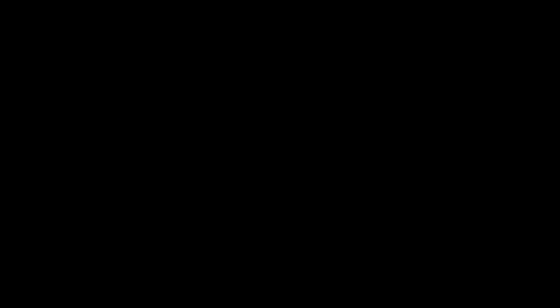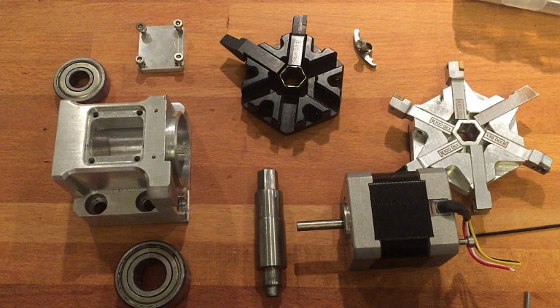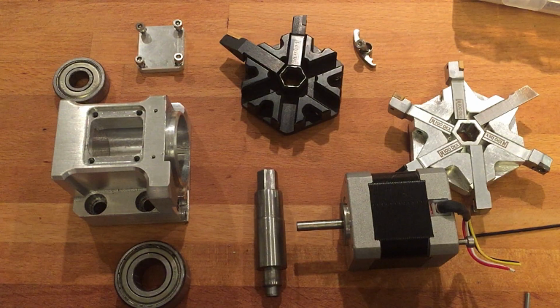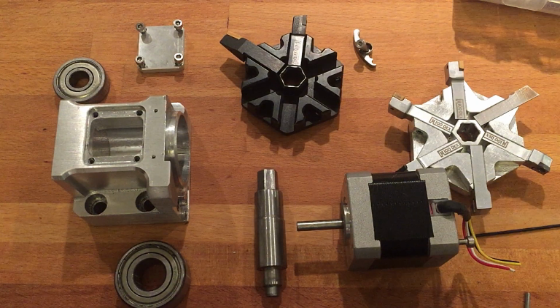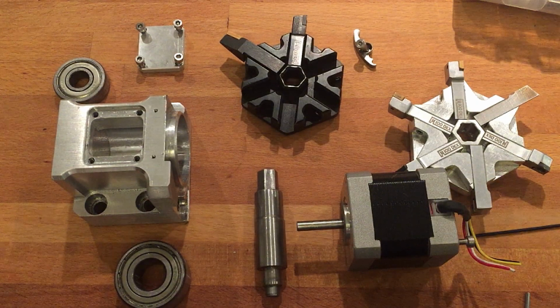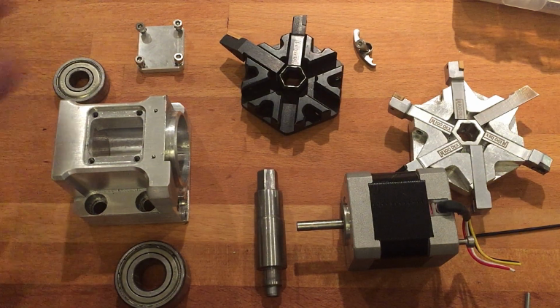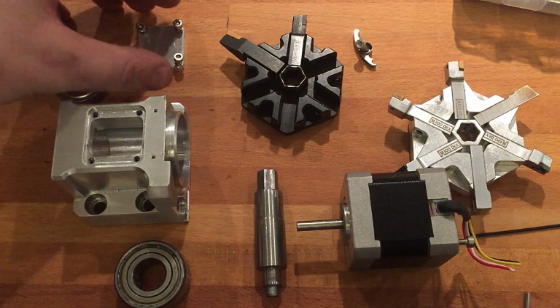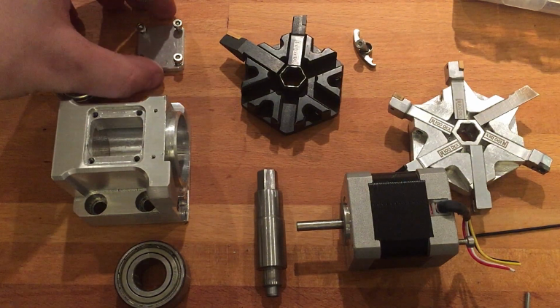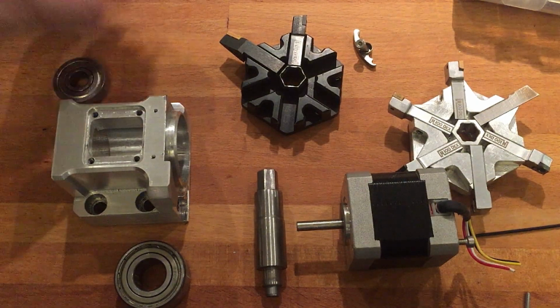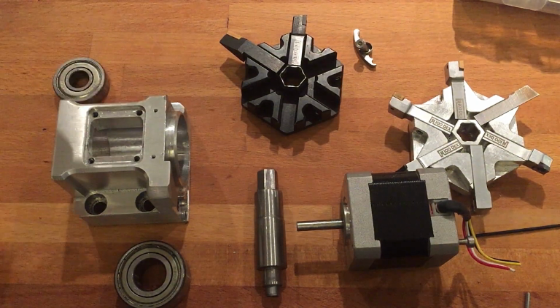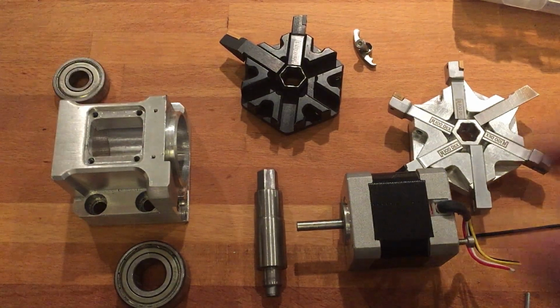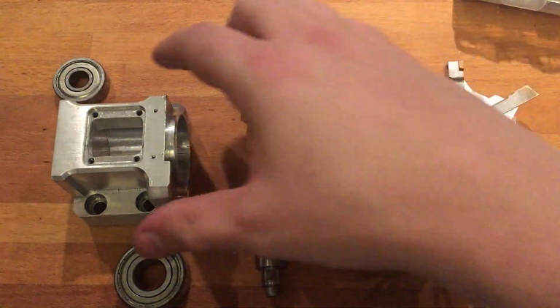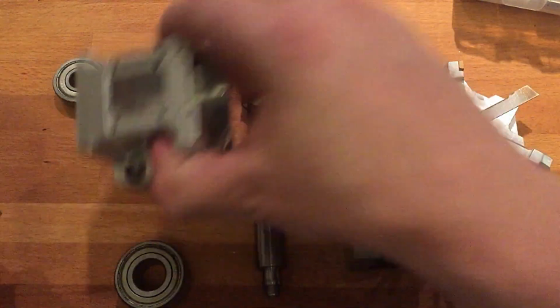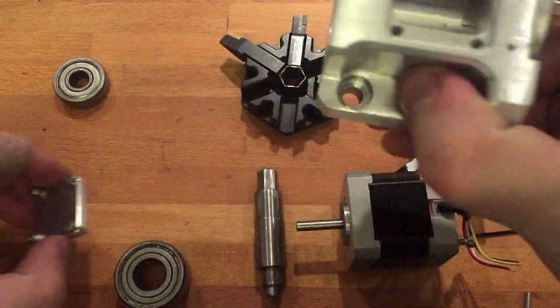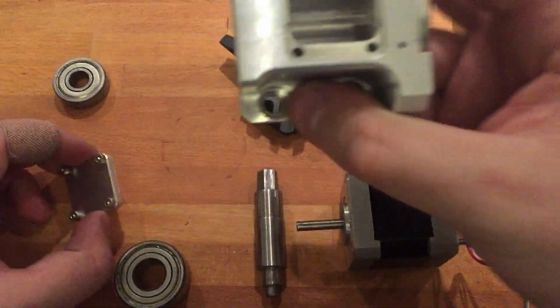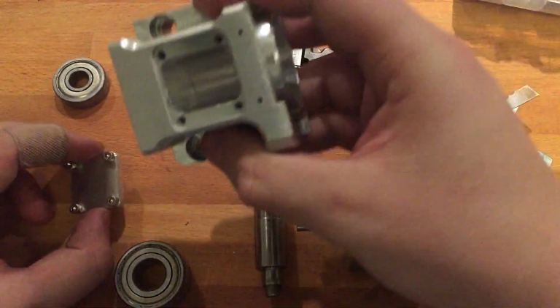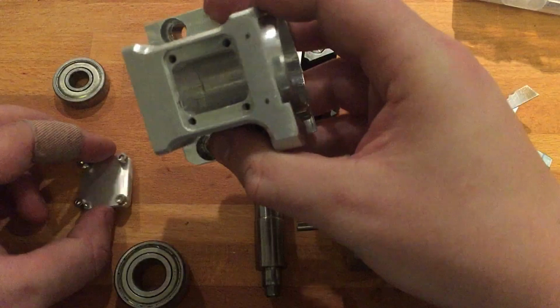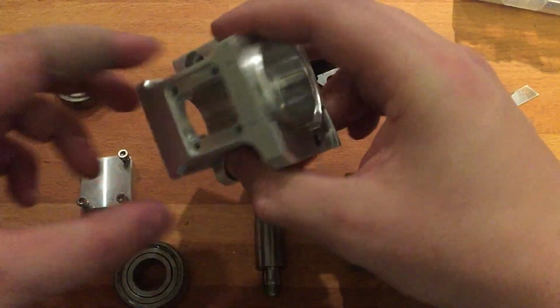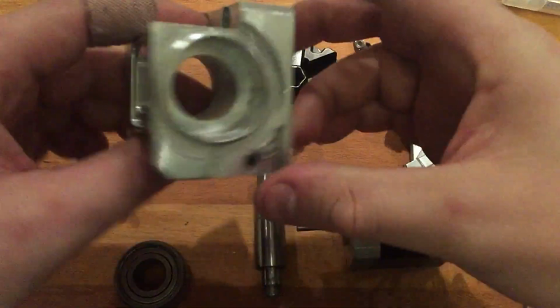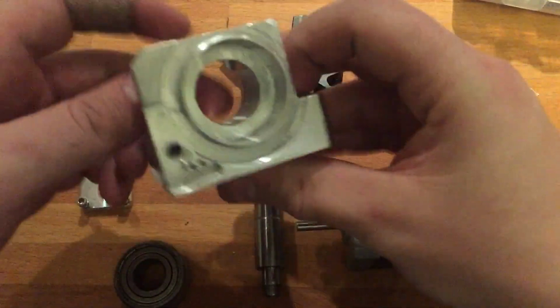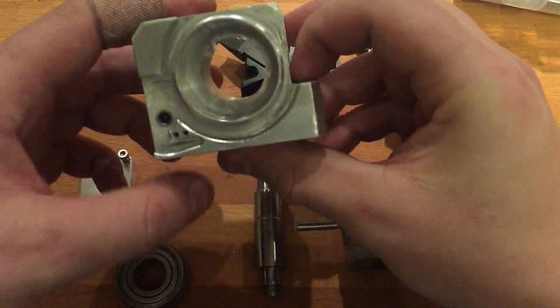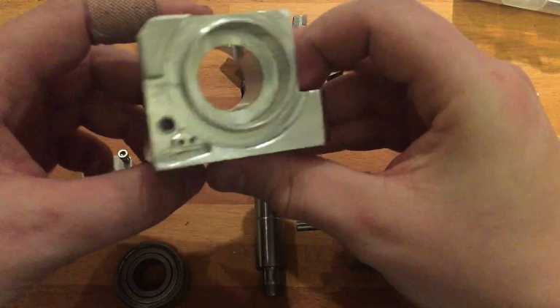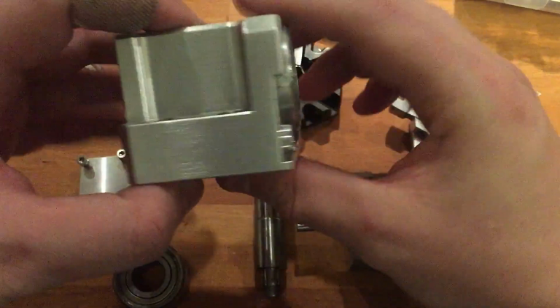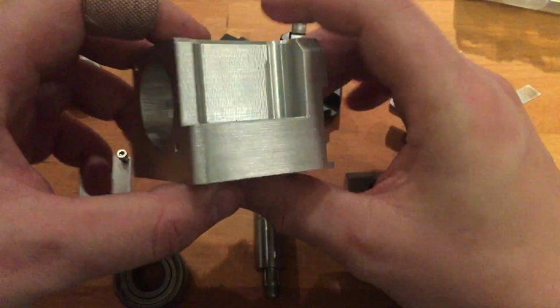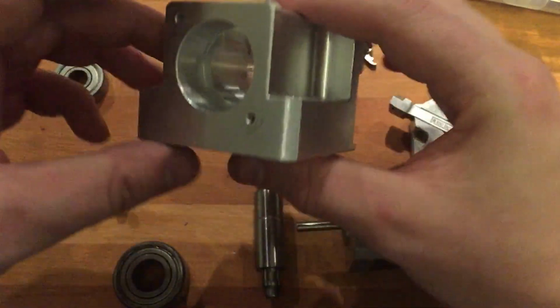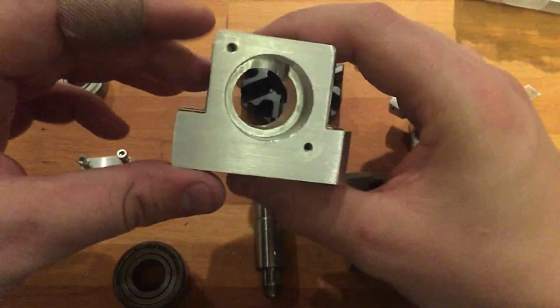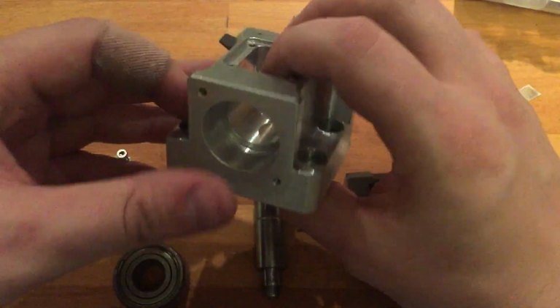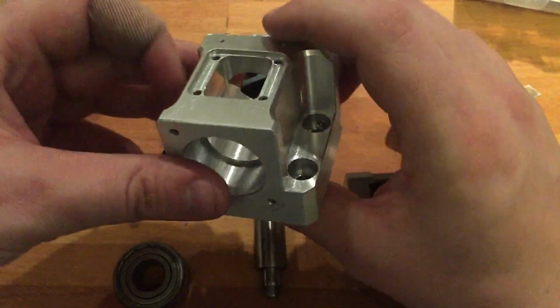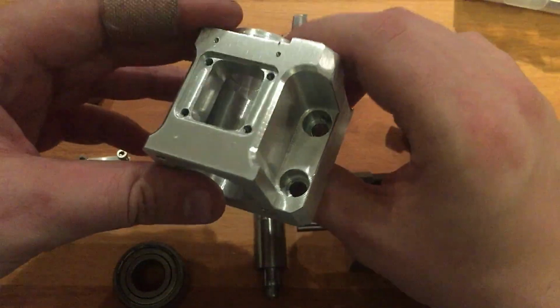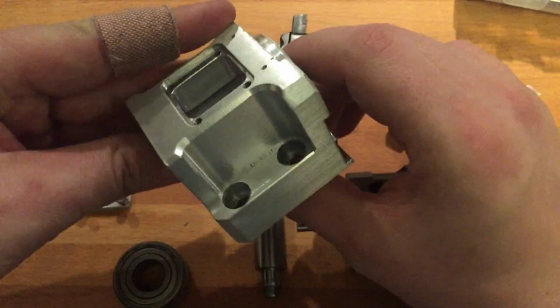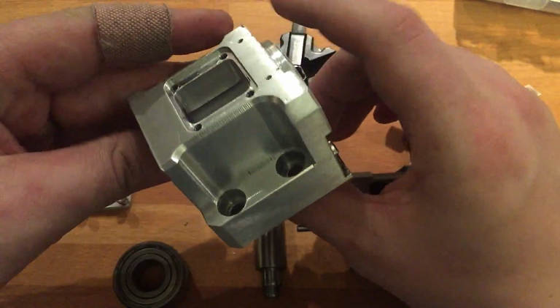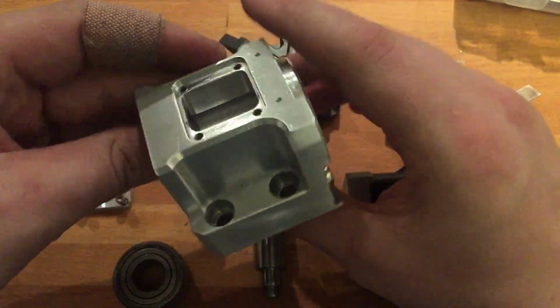These are the parts for the tool turret for my CNC lathe. I designed all this myself, and I made it at work after hours in the shop, which they encourage as long as it's off the clock — which I think is awesome.